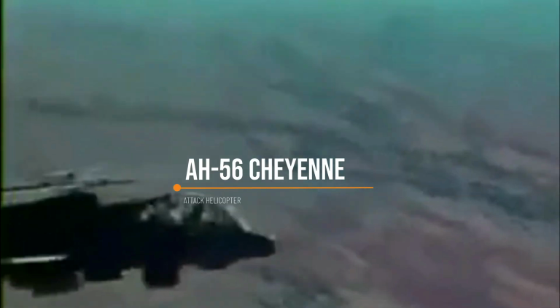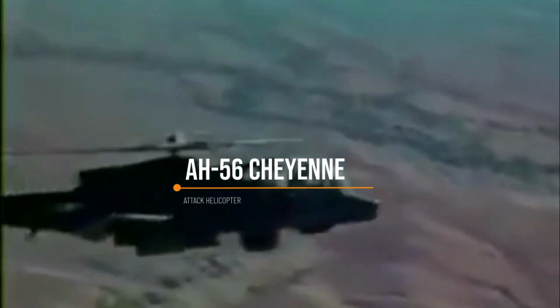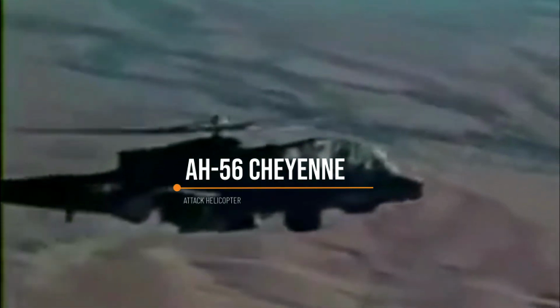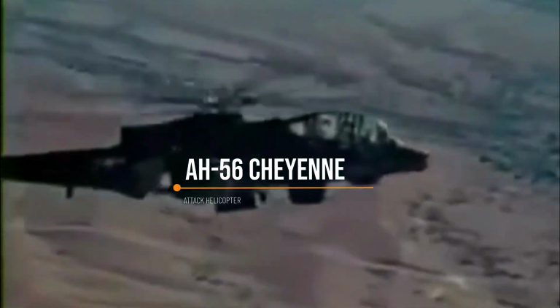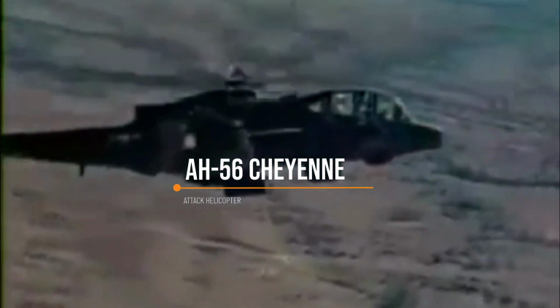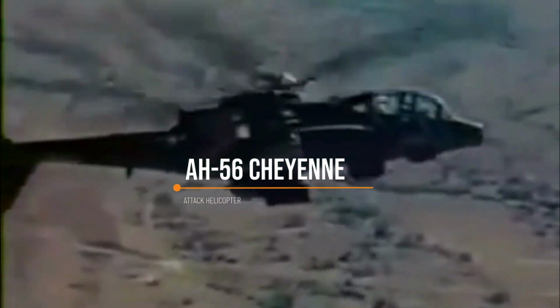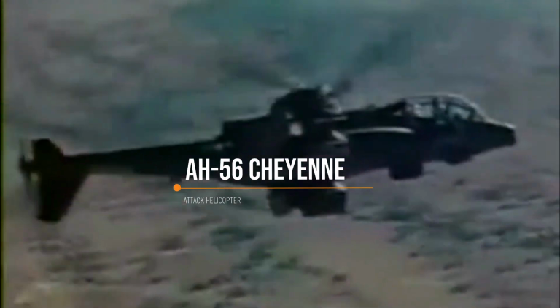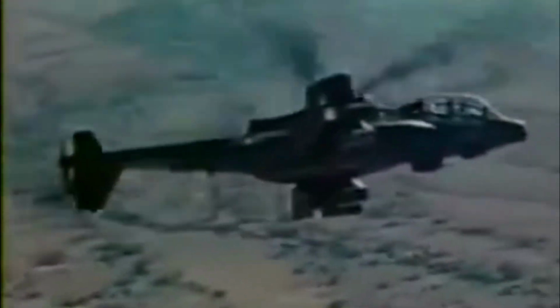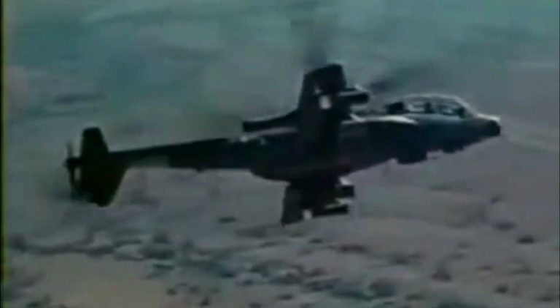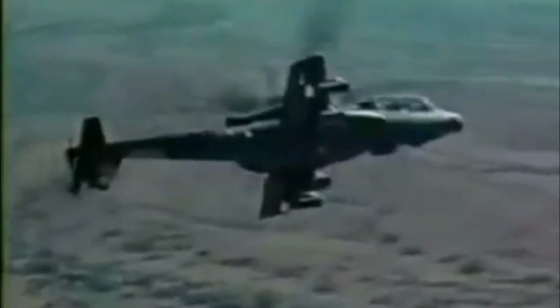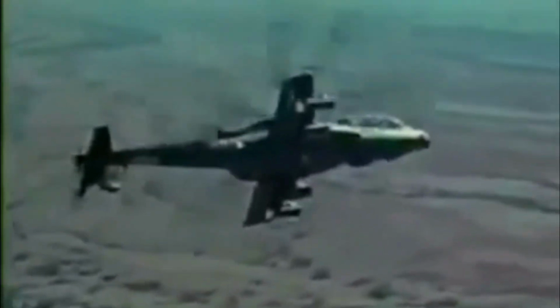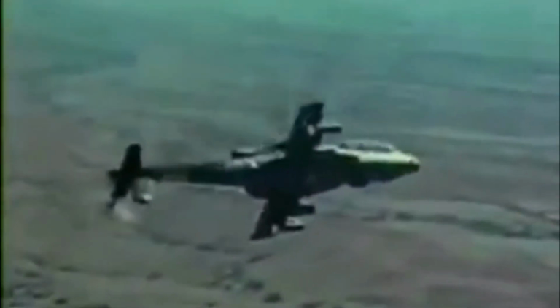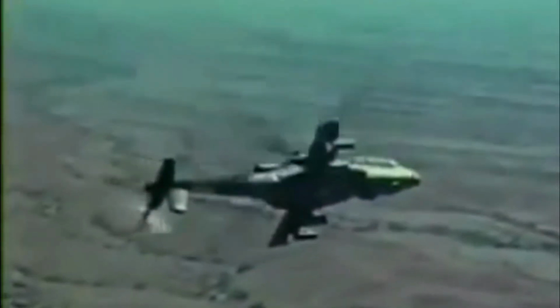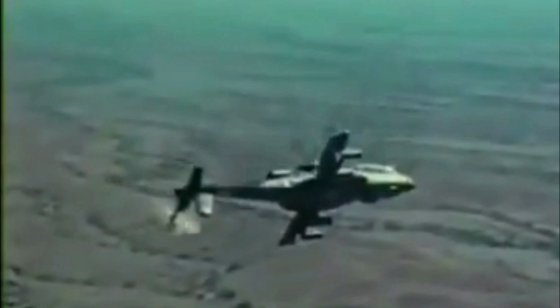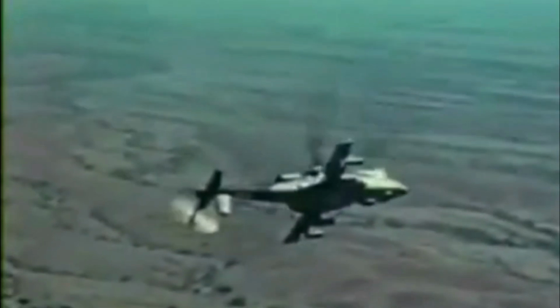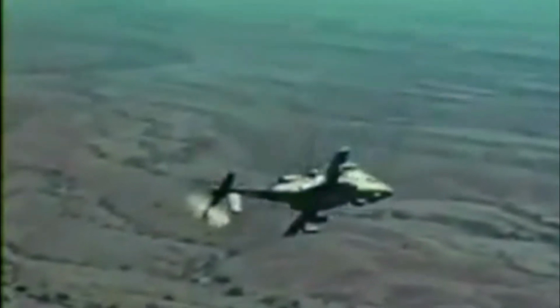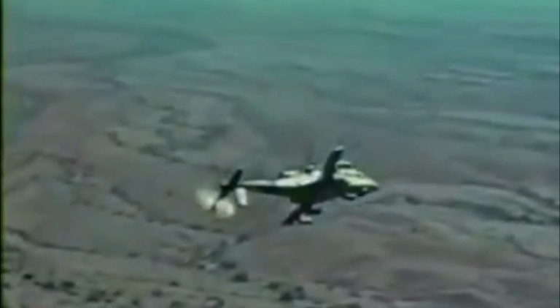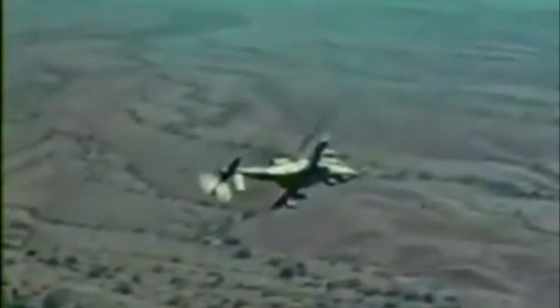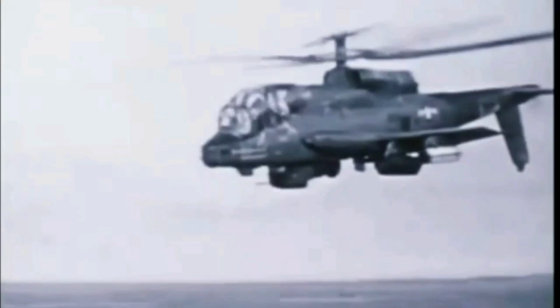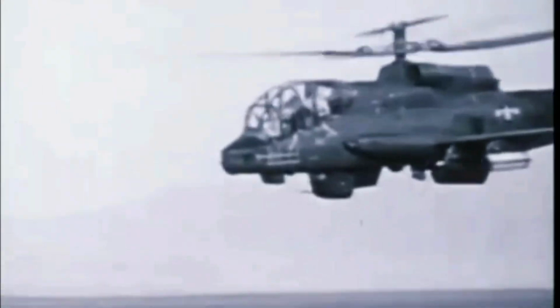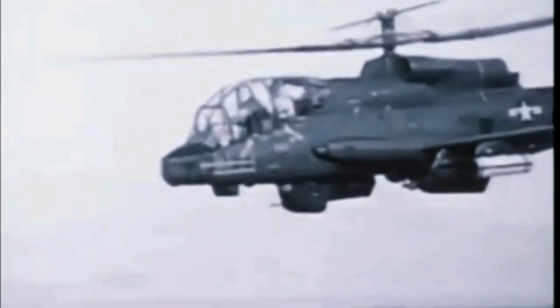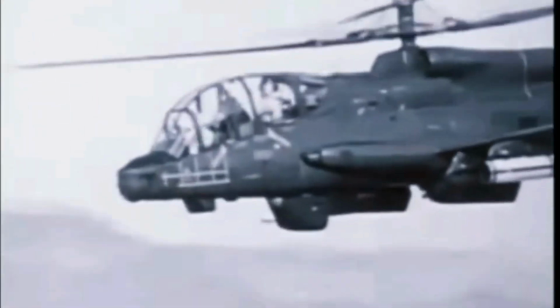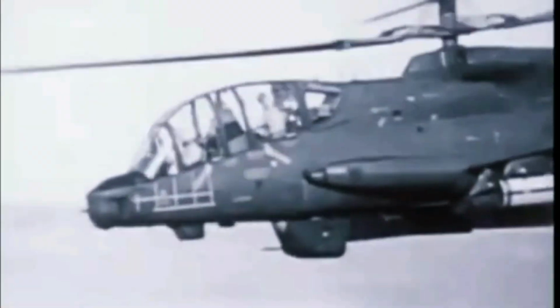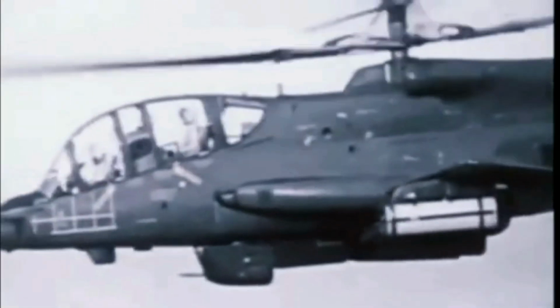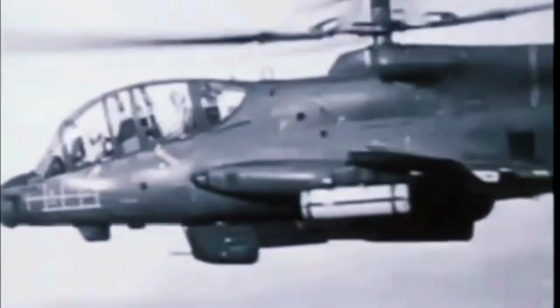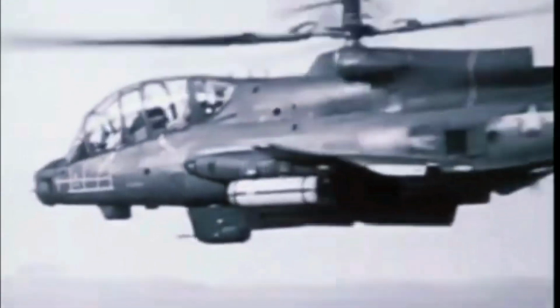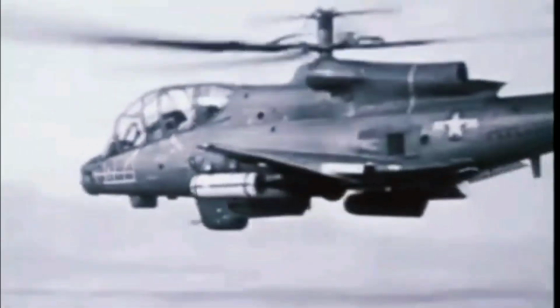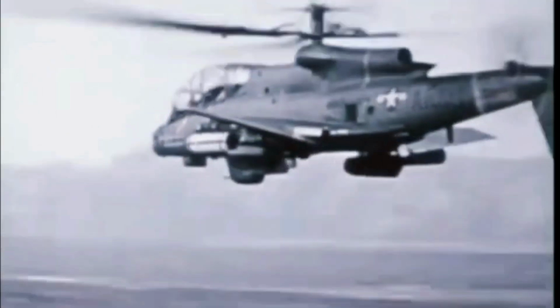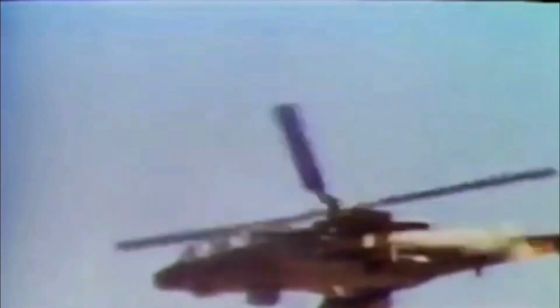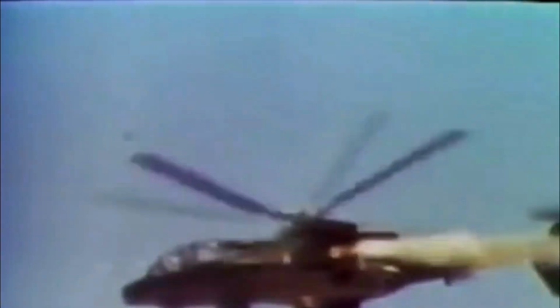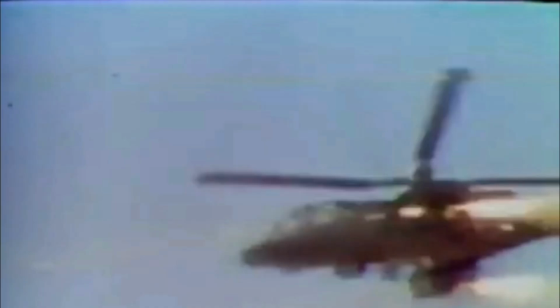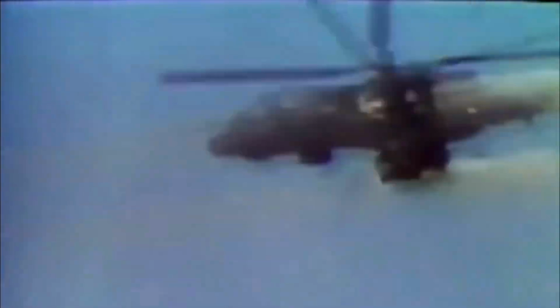This is the AH-56 Cheyenne, one of the most advanced helicopters that never made it into full production. Designed to be fast, heavily armored, and armed, it was built to push the limits of attack helicopters.